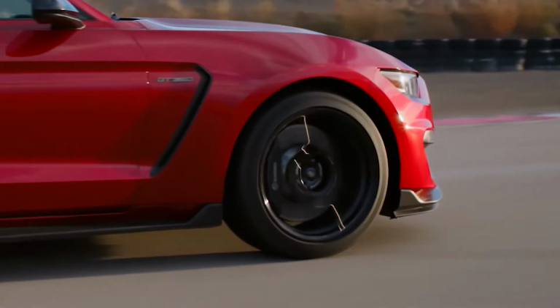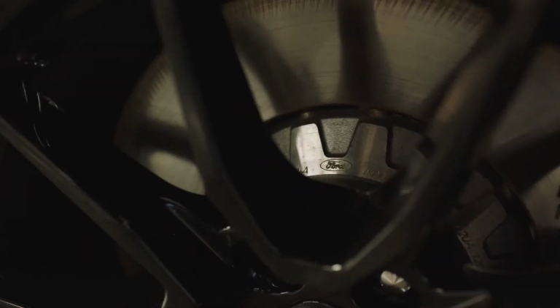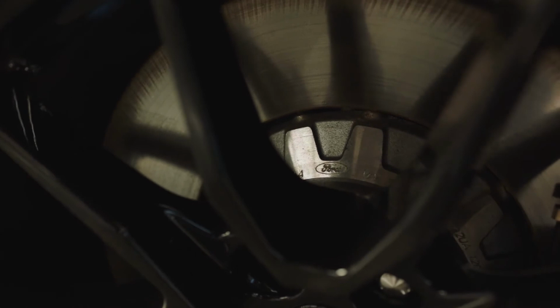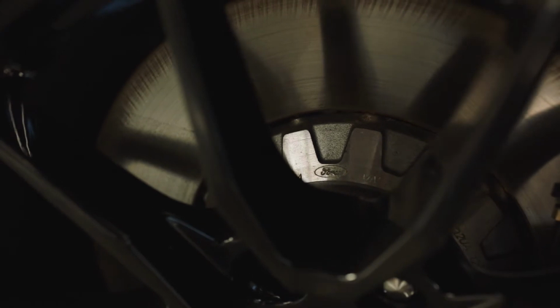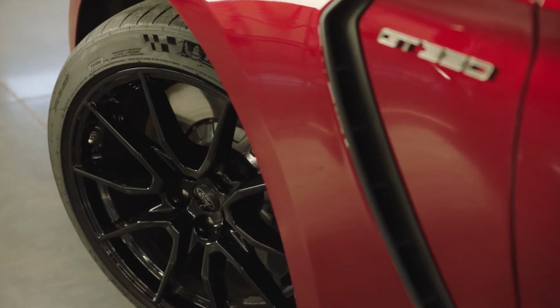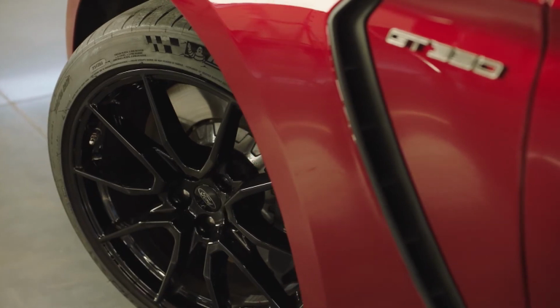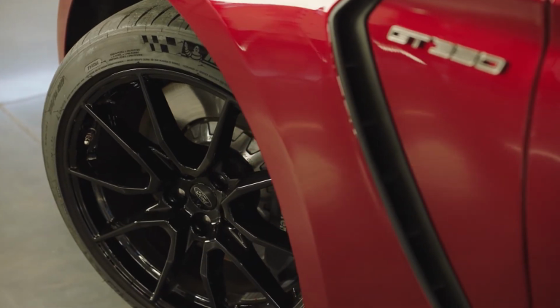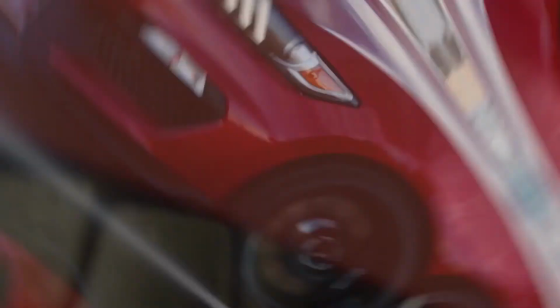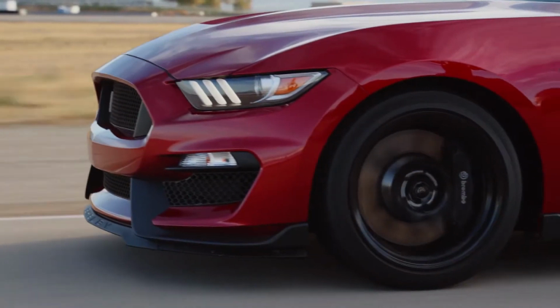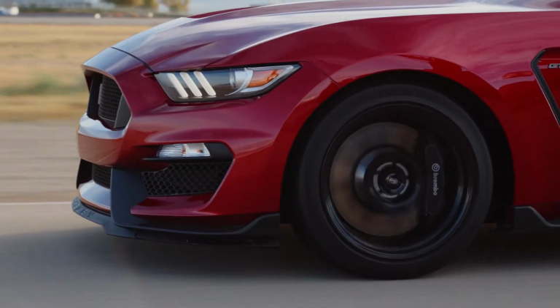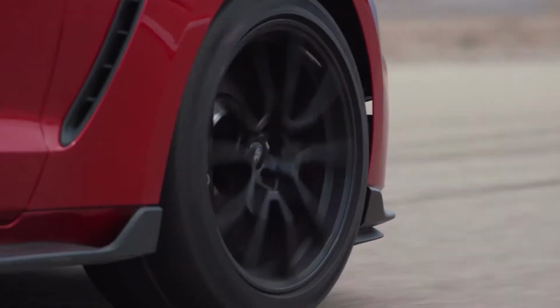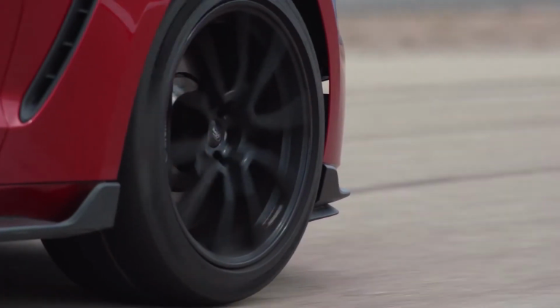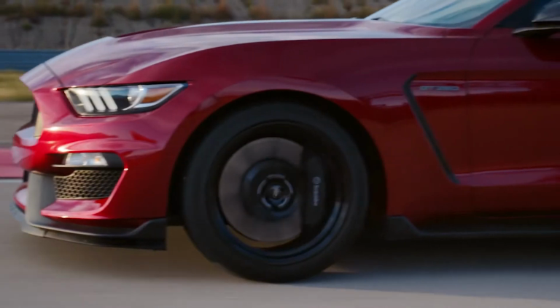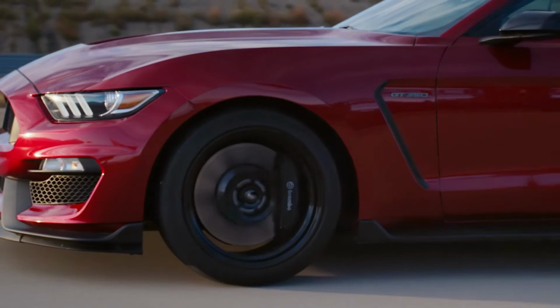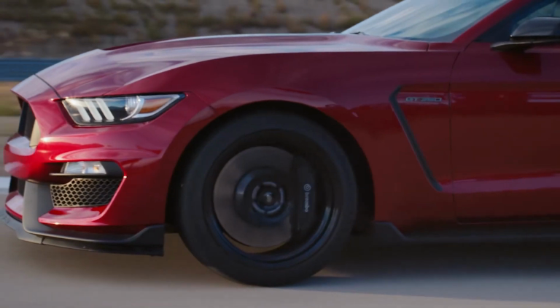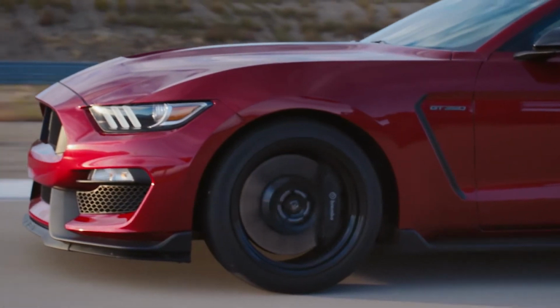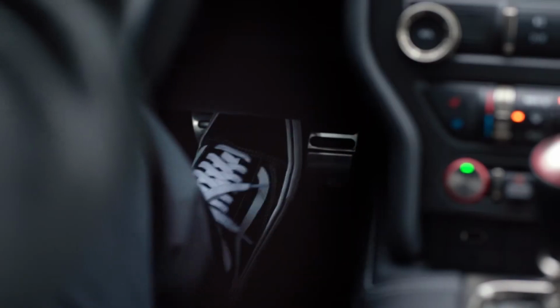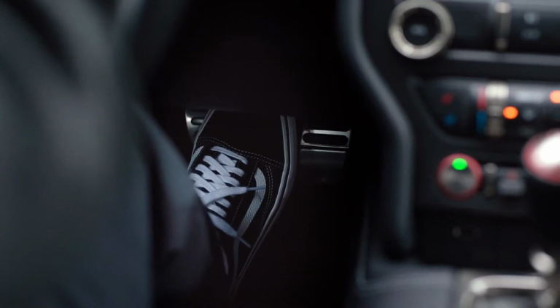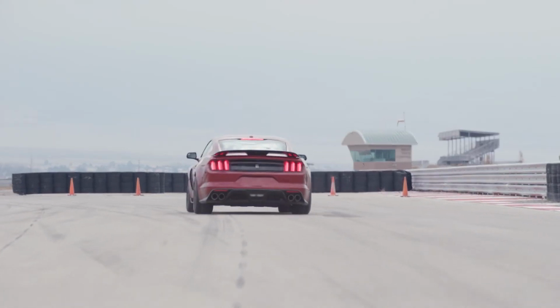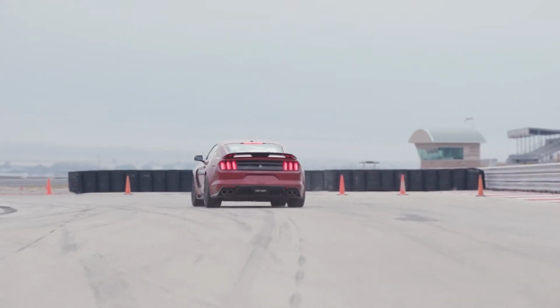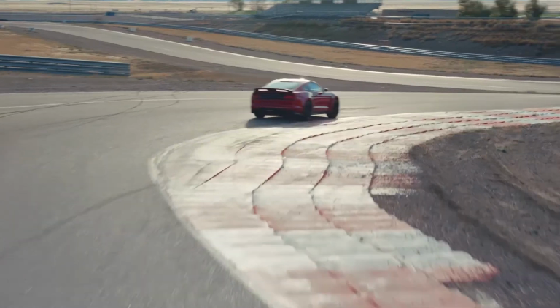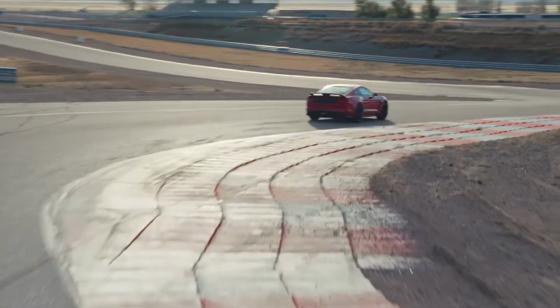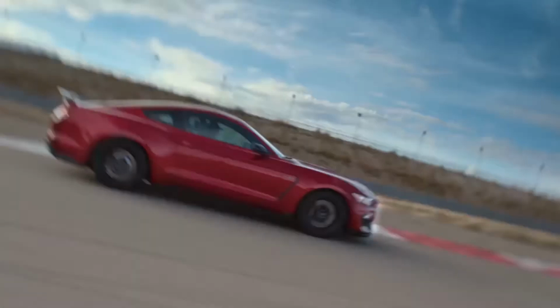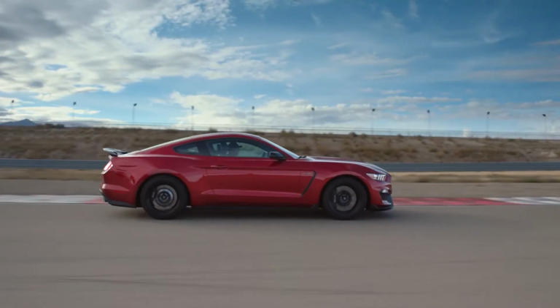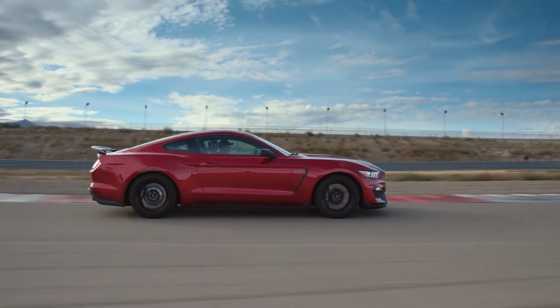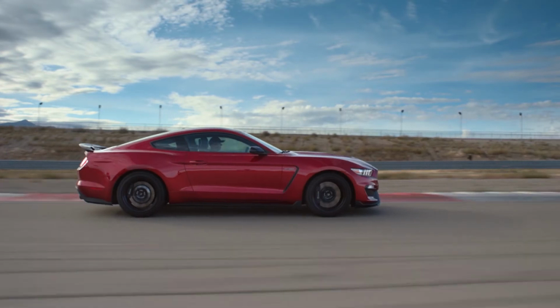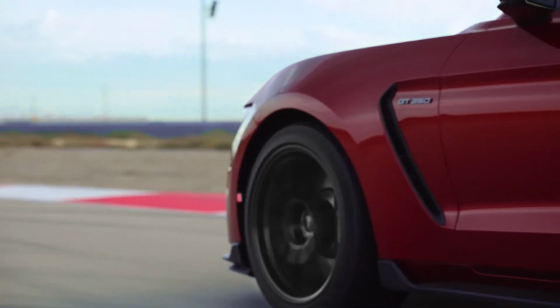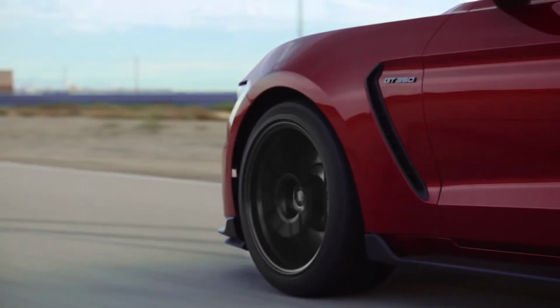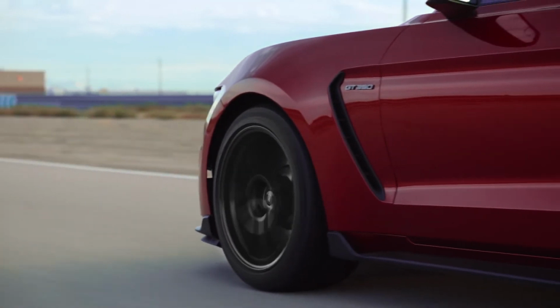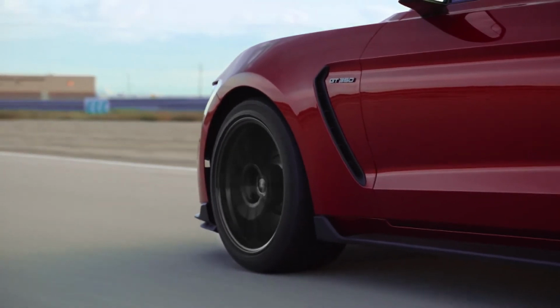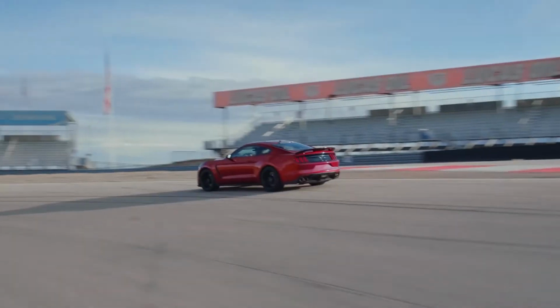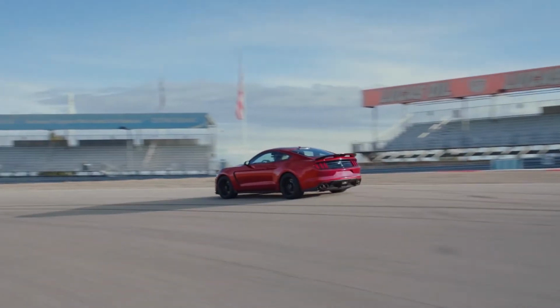10-spoke 19-inch lattice-structured aluminum wheels are painted ebony black, serving as a window to the GT350's massive braking power, which reinforces the Shelby's performance-oriented, sure-footed agility and handling capabilities.